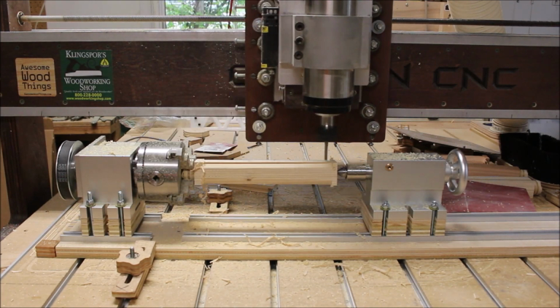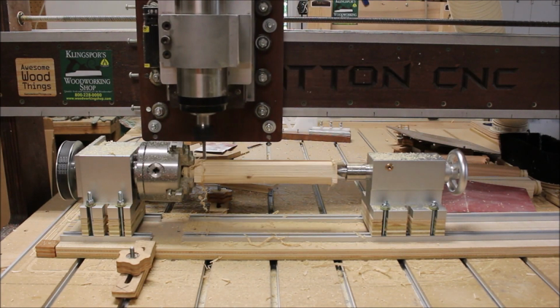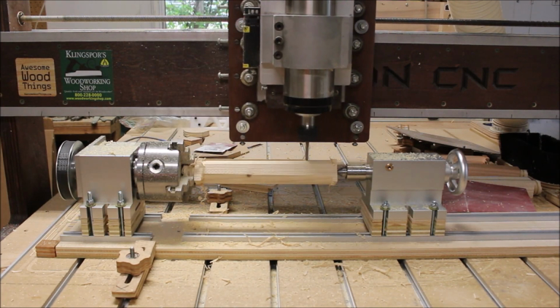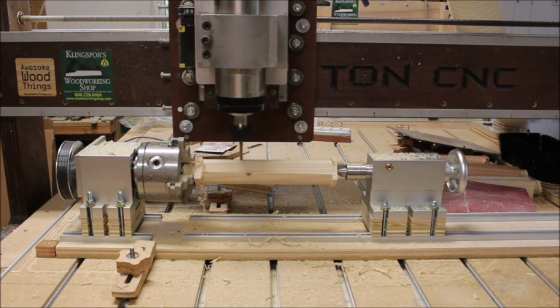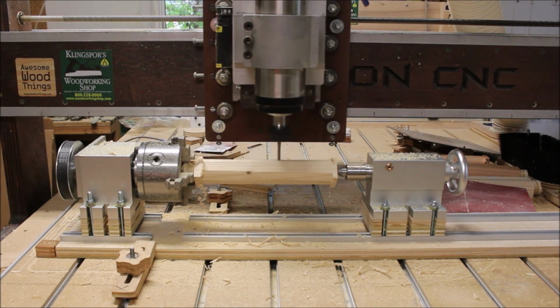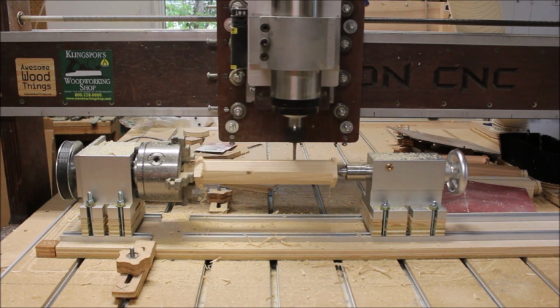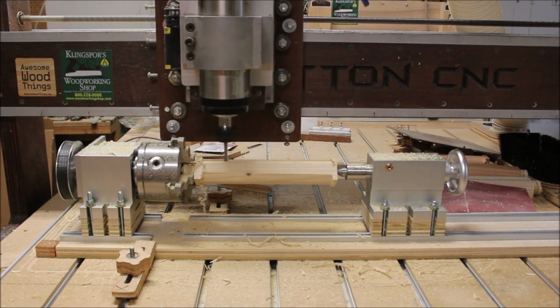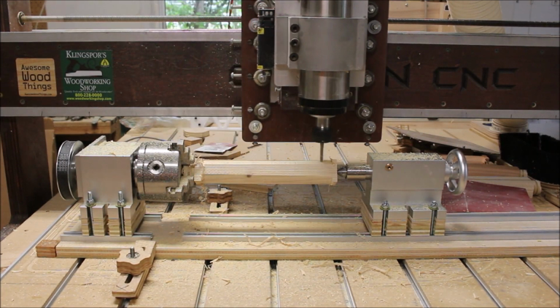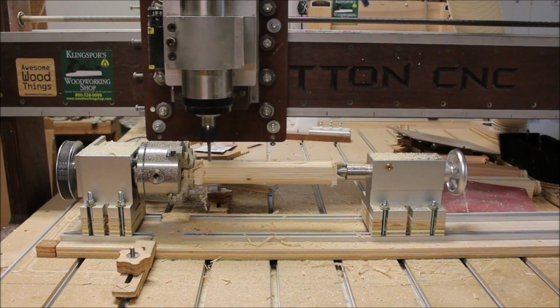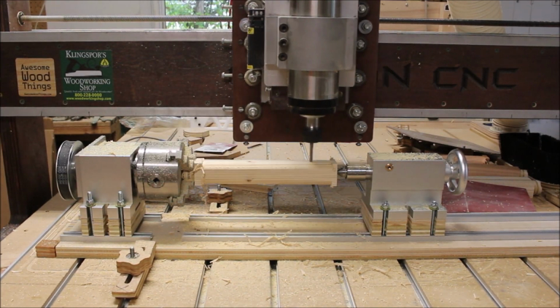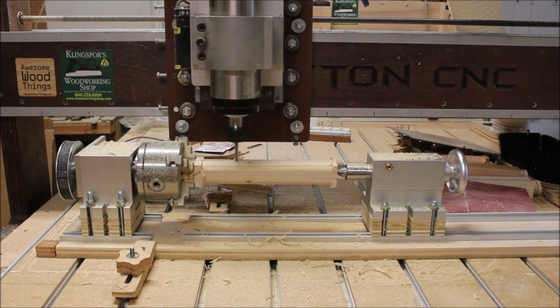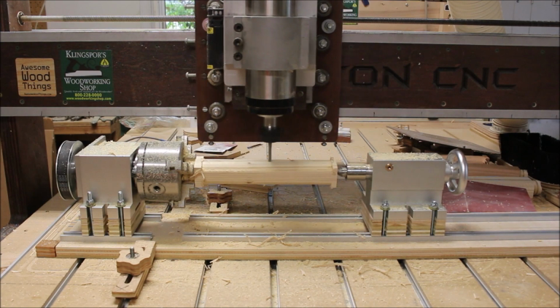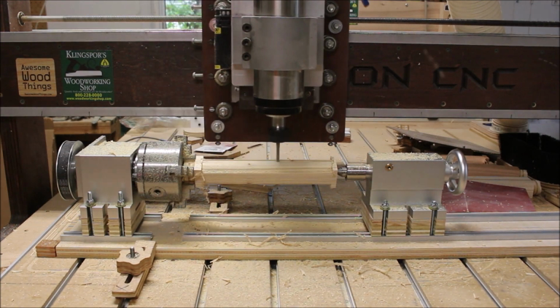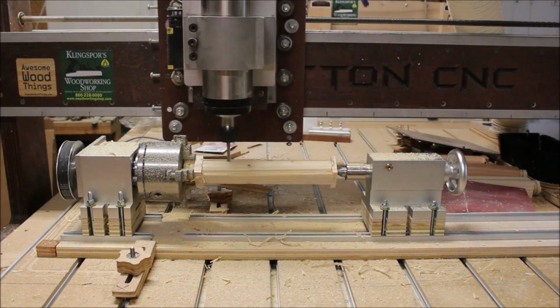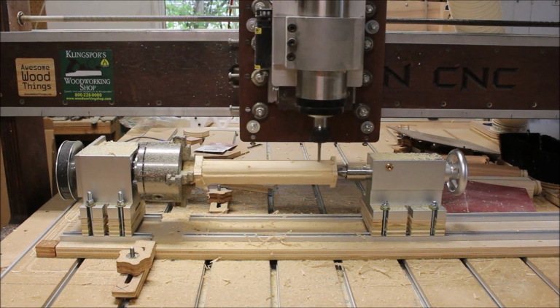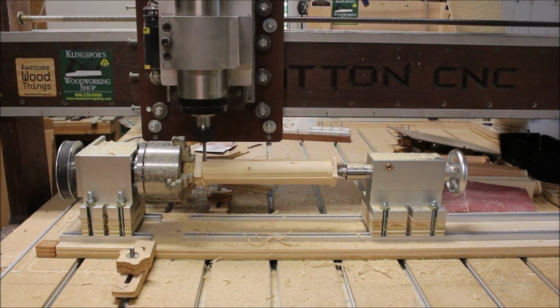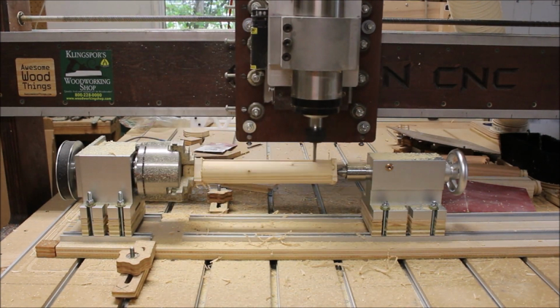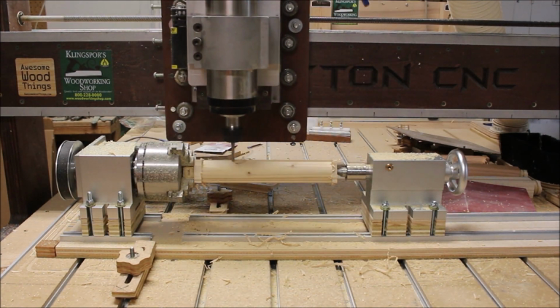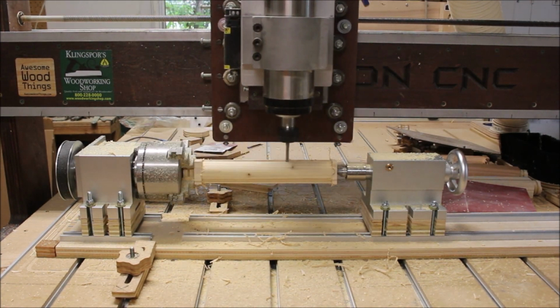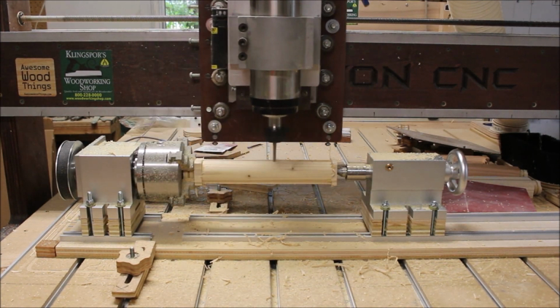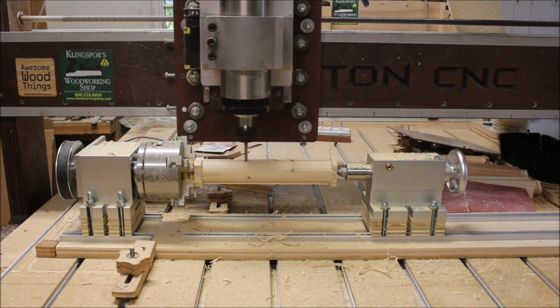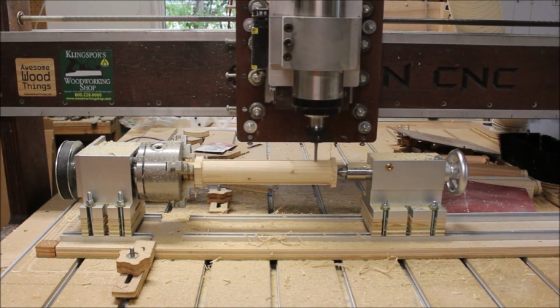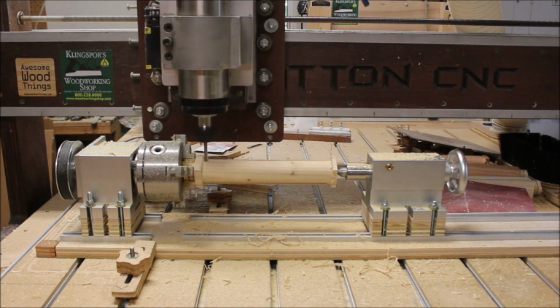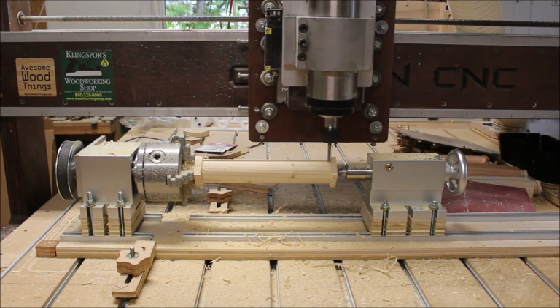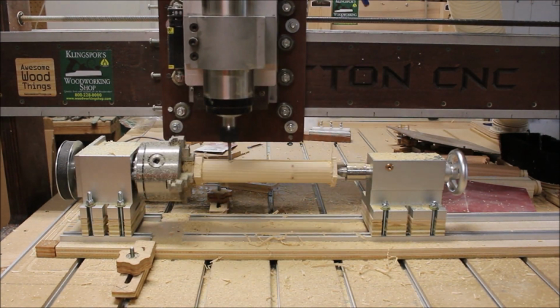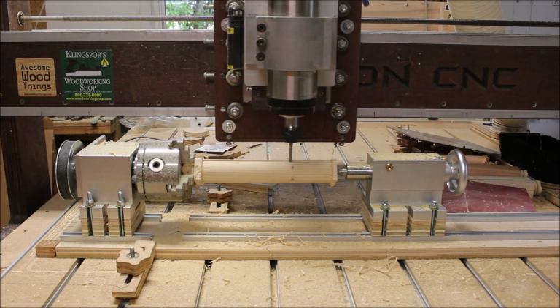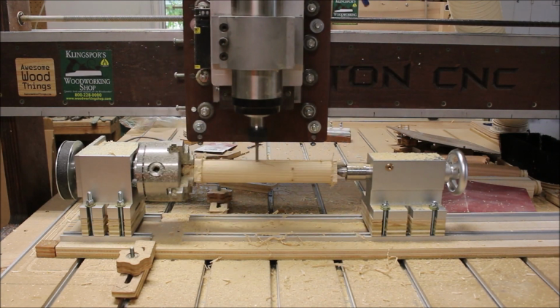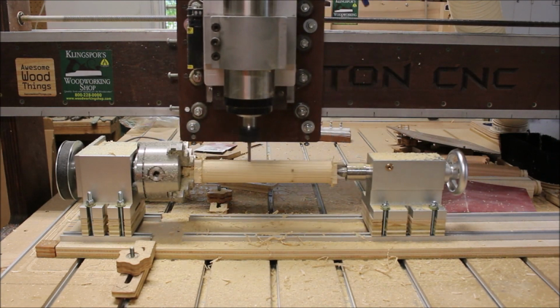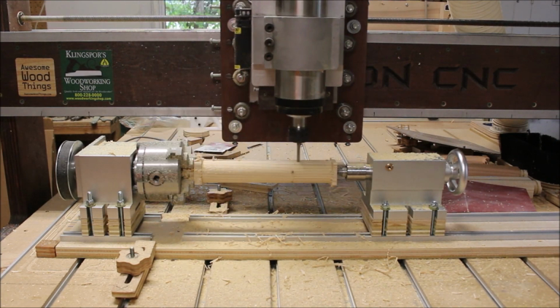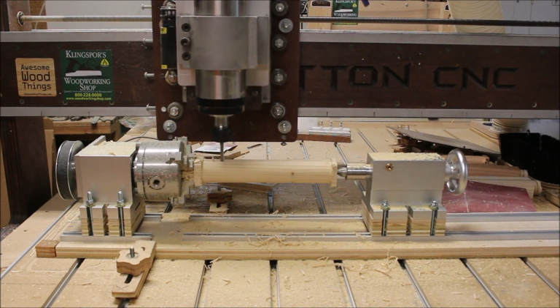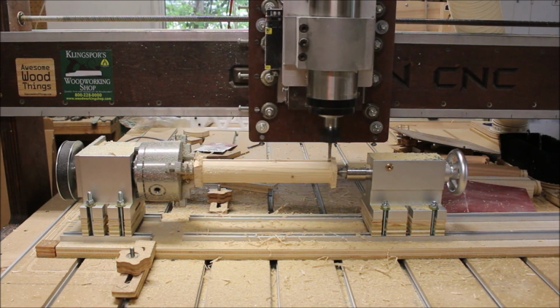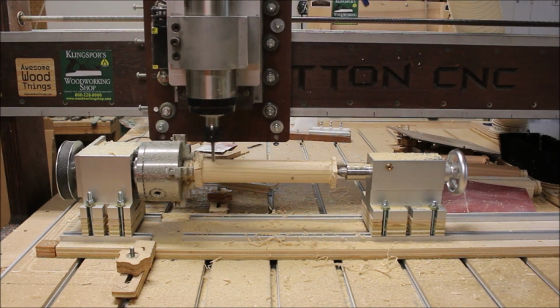If you'd like more information about this rotary axis, check out the link below in the video description and feel free to leave any questions or comments. As always, thank you very much for watching.